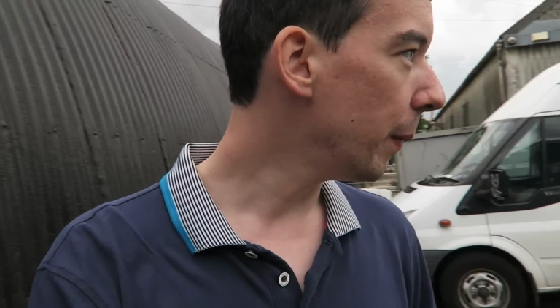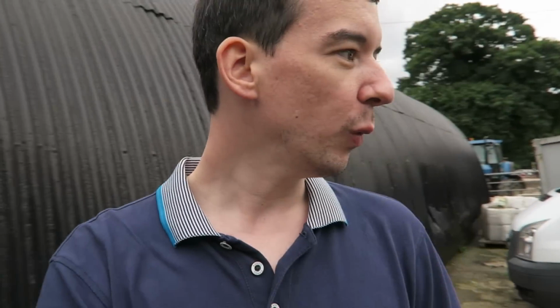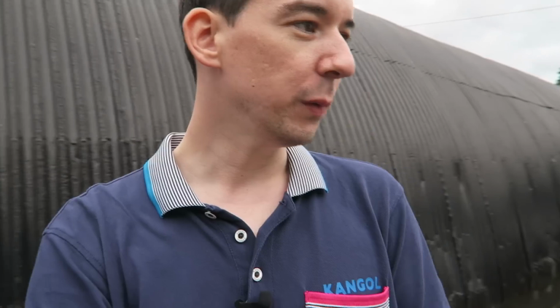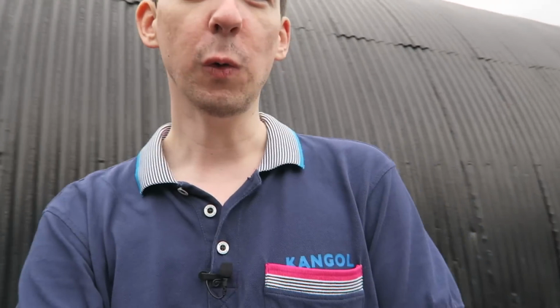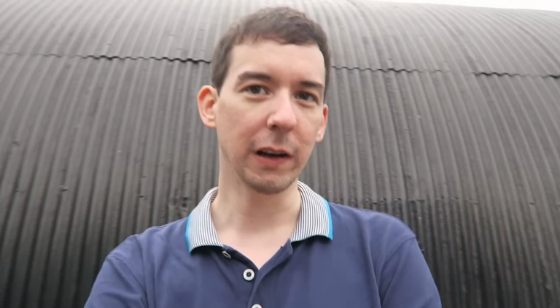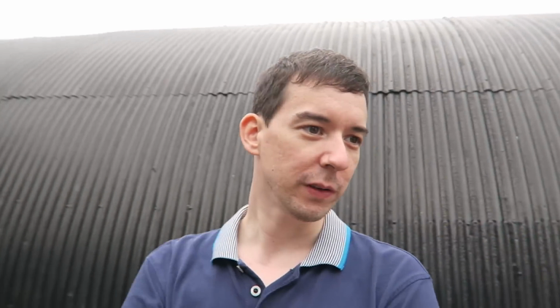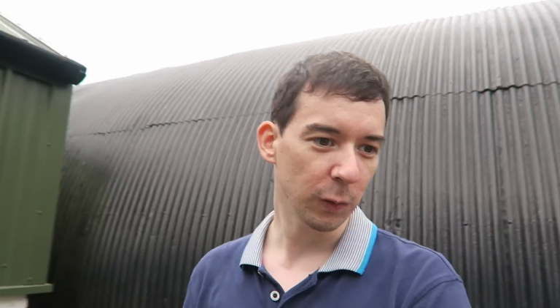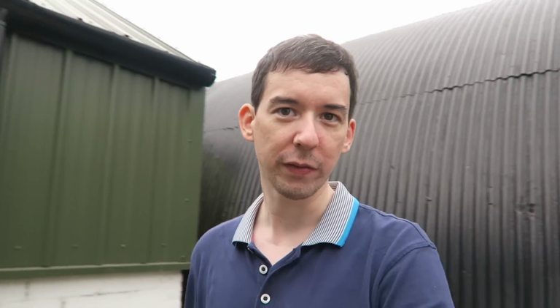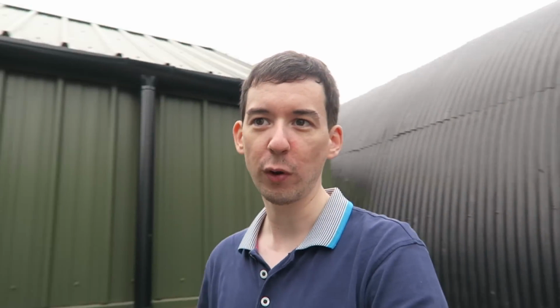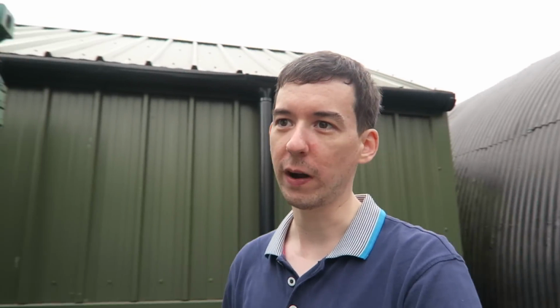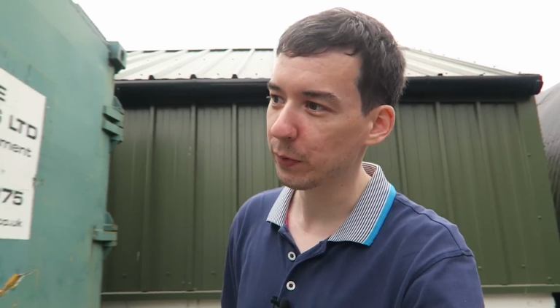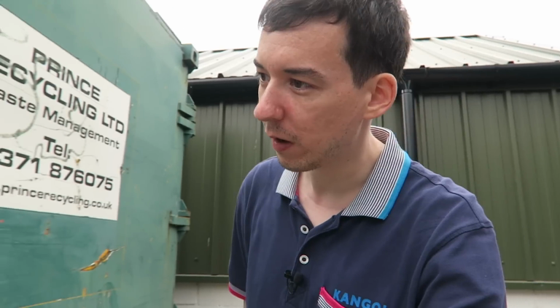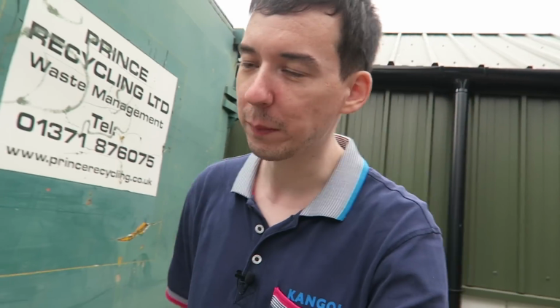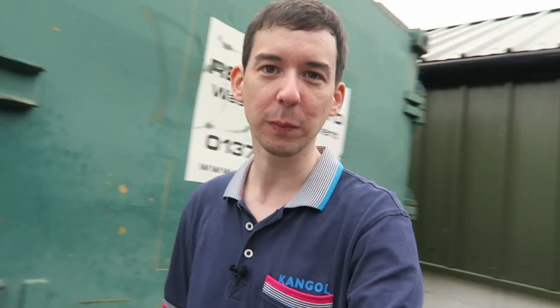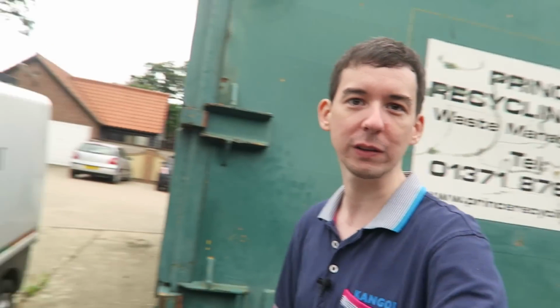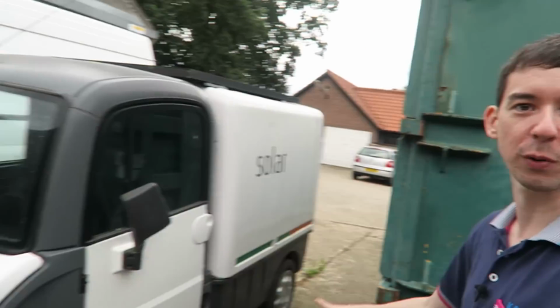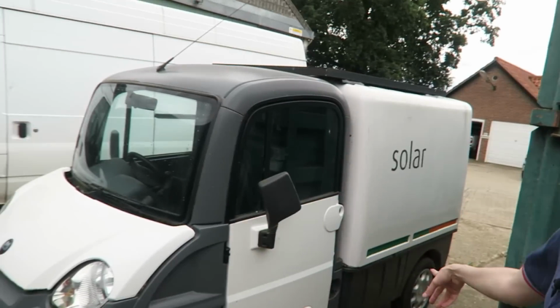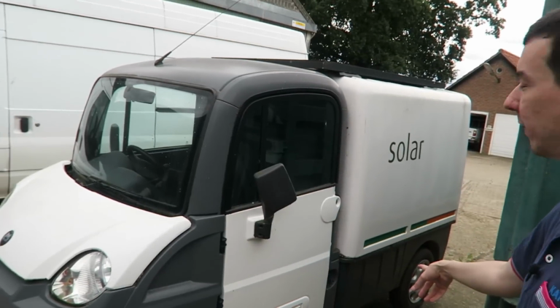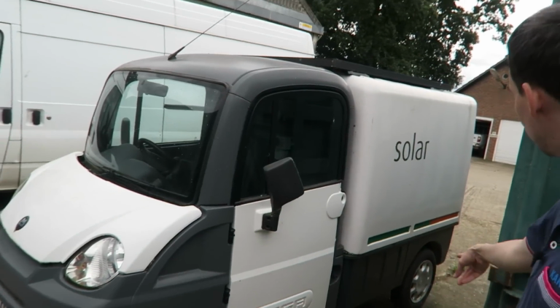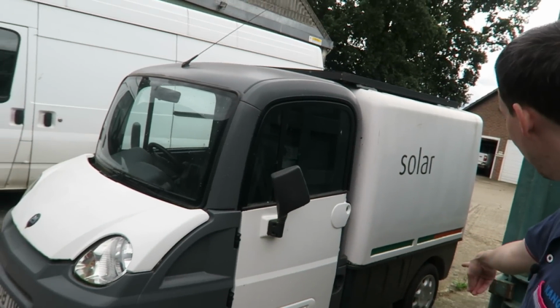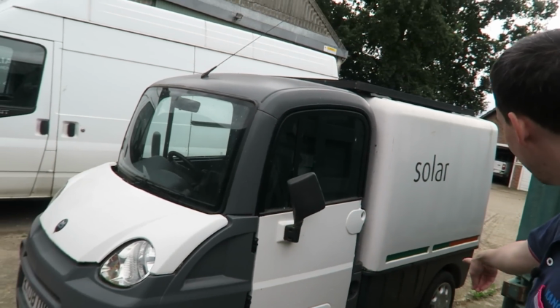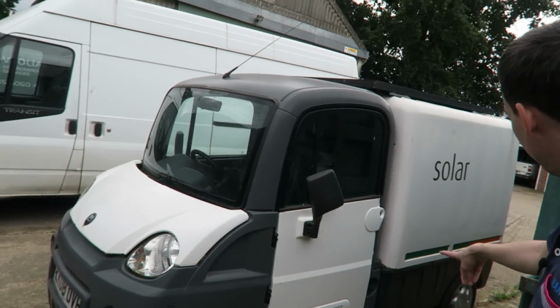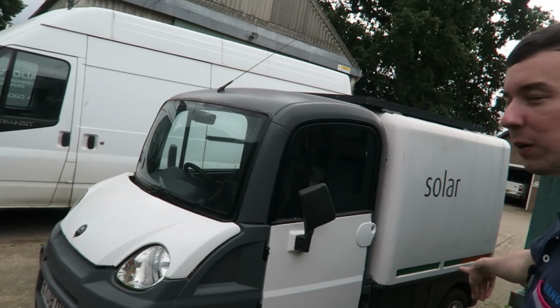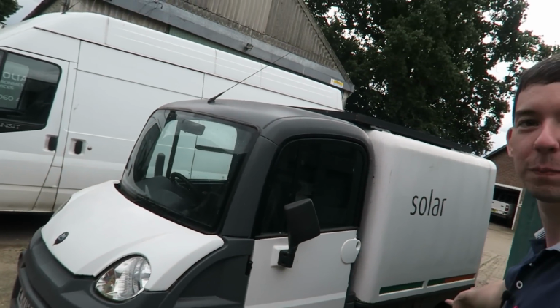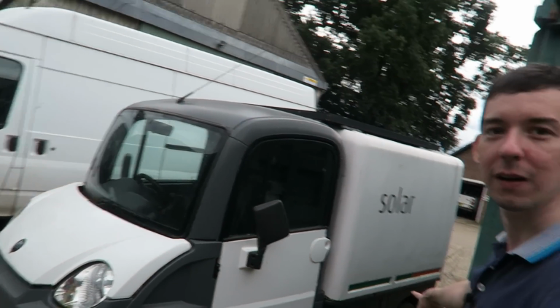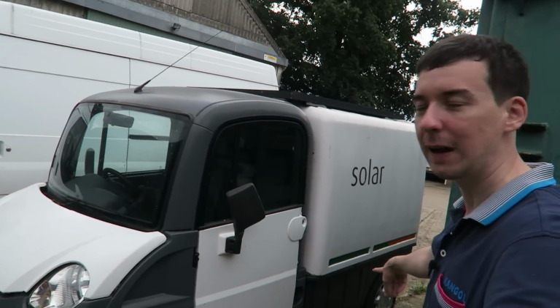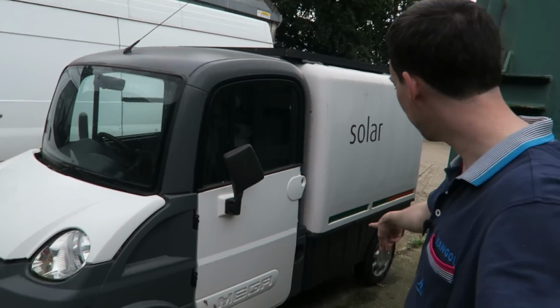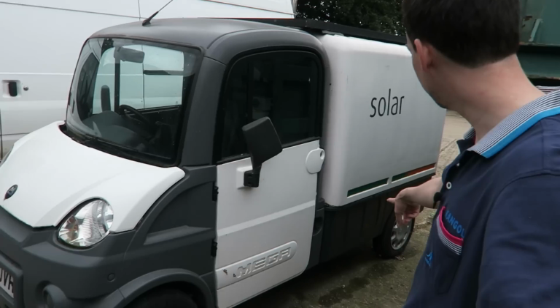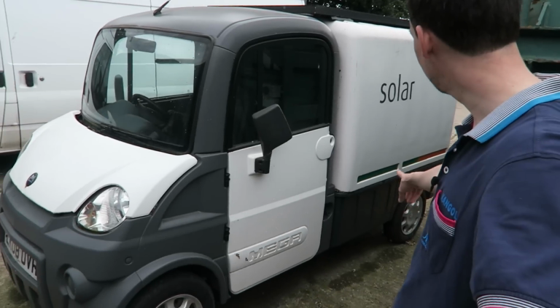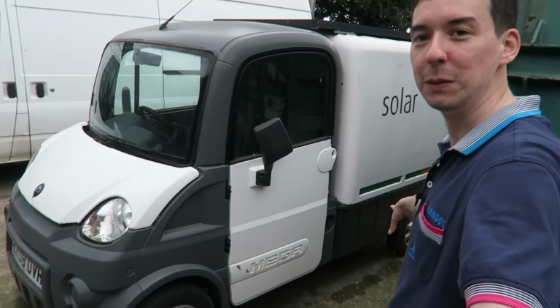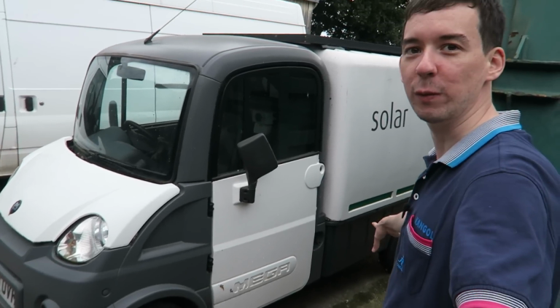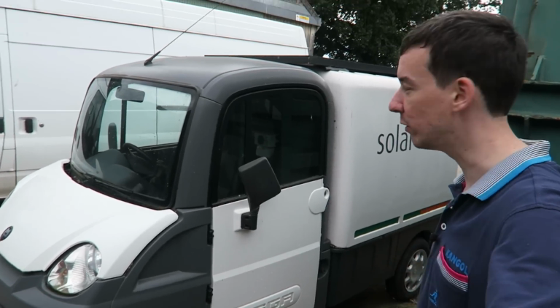I don't know if it was sold as an electric vehicle or if they've modified it. By the looks of it, it's probably sold like this because it looks like they've probably got some big lead acid batteries under there — some deep cycle batteries.